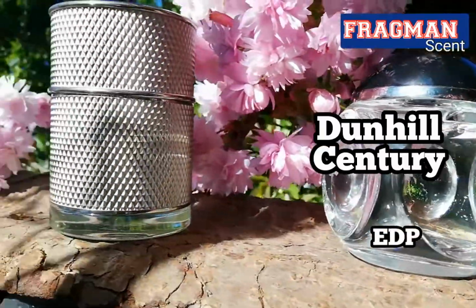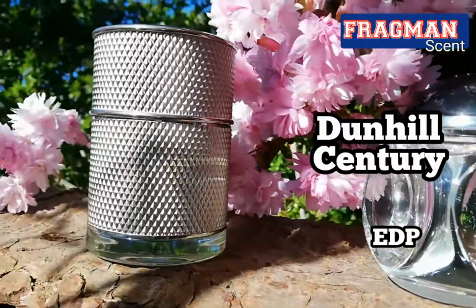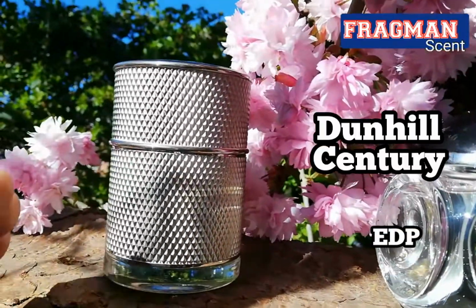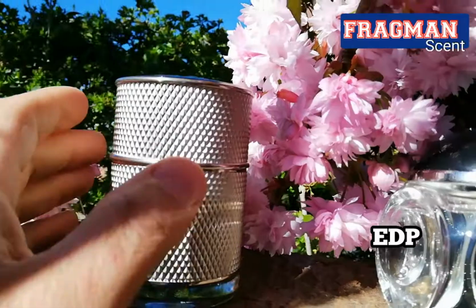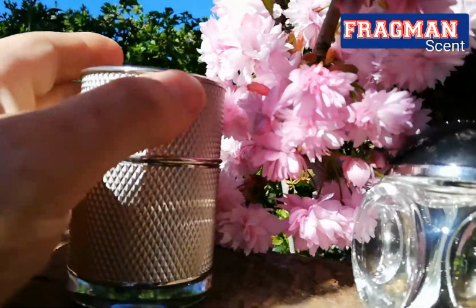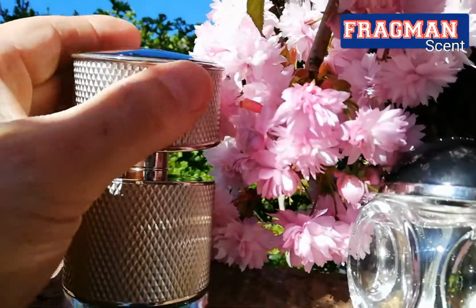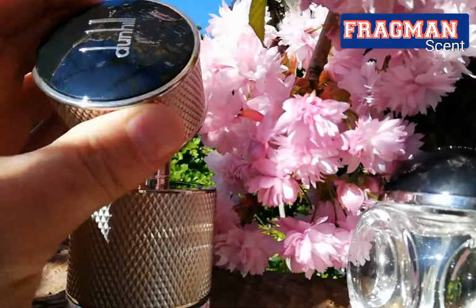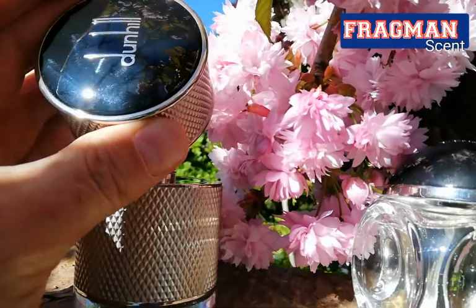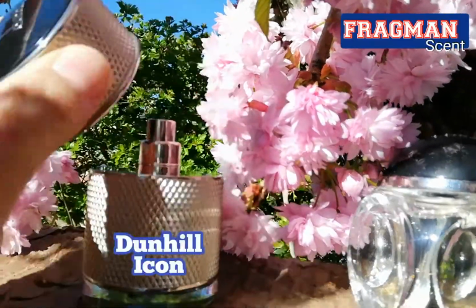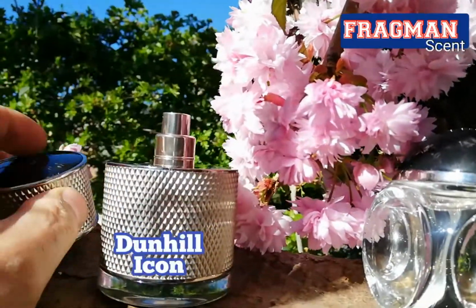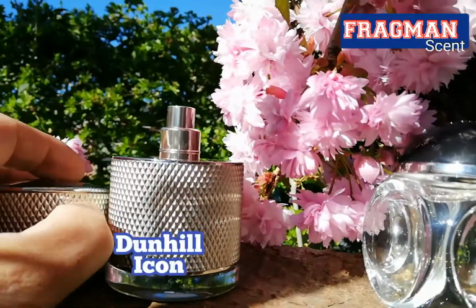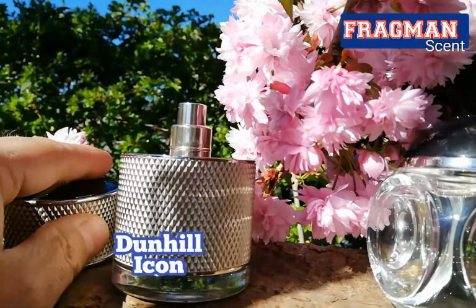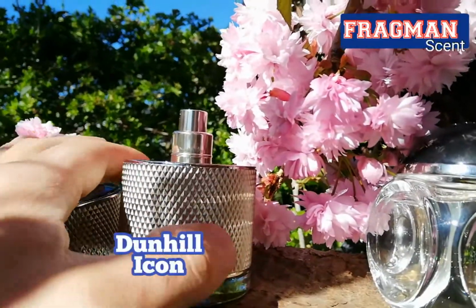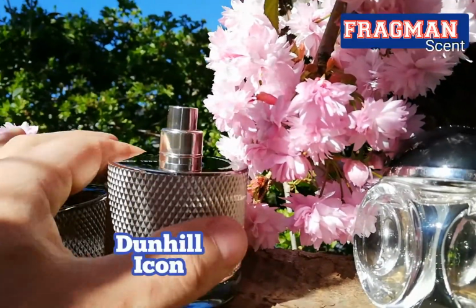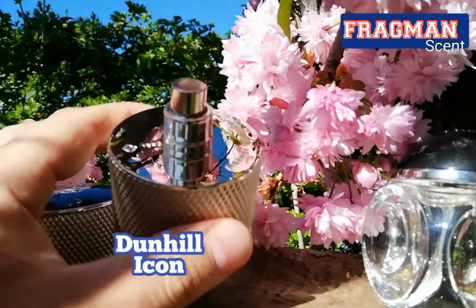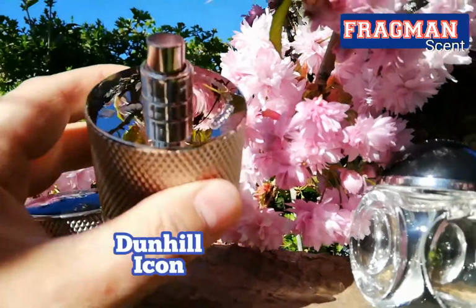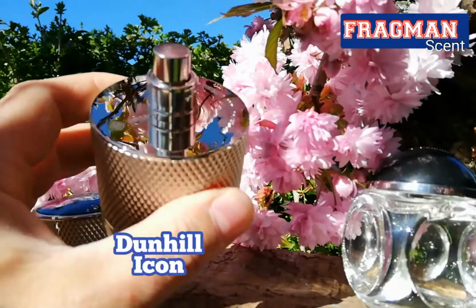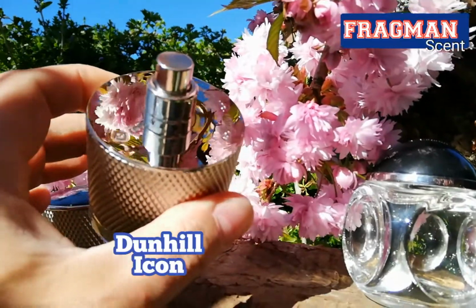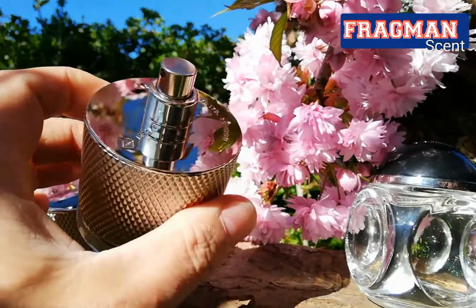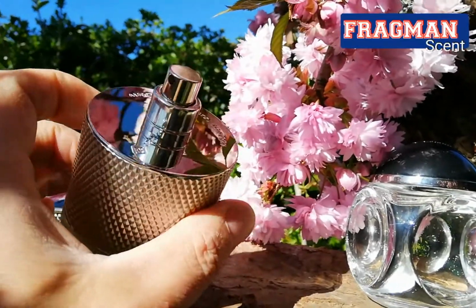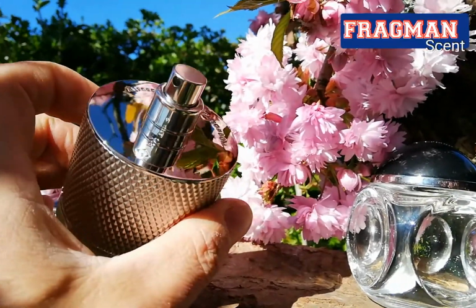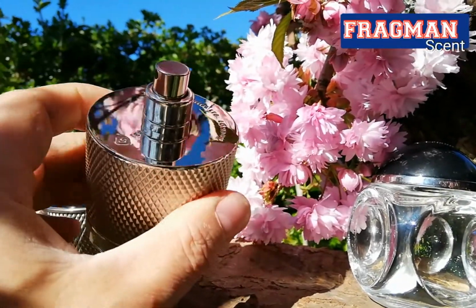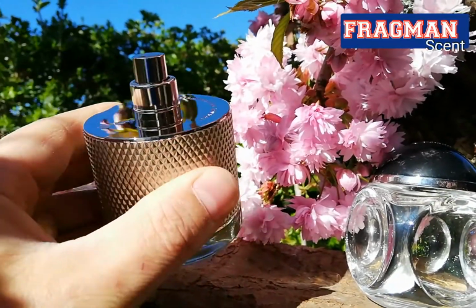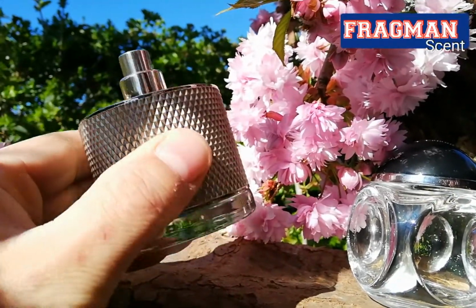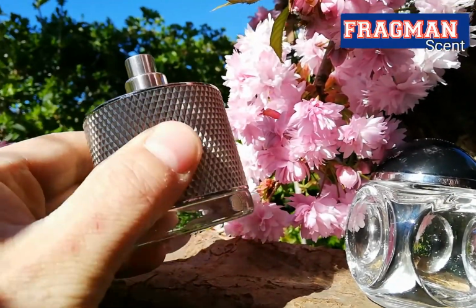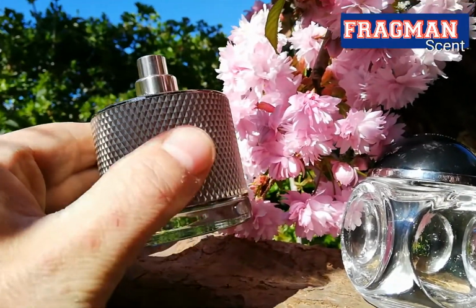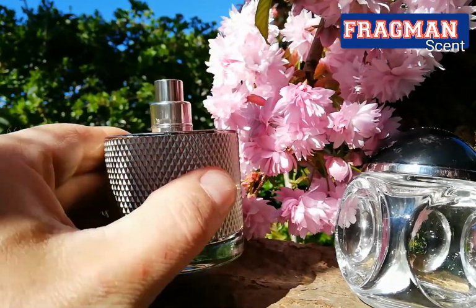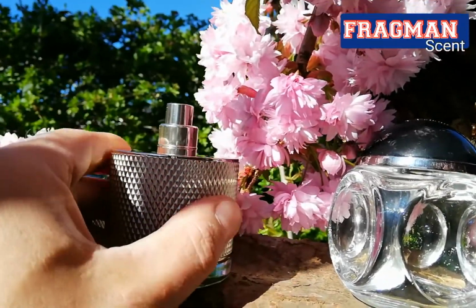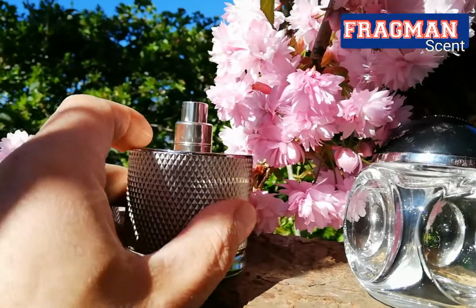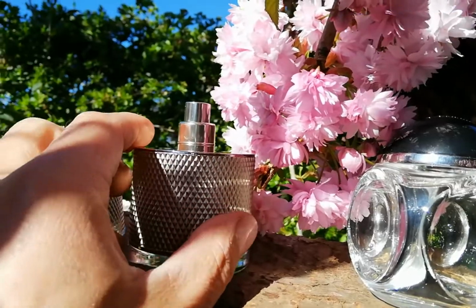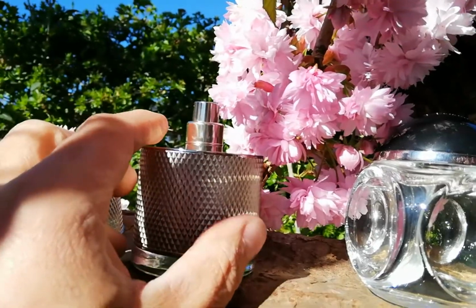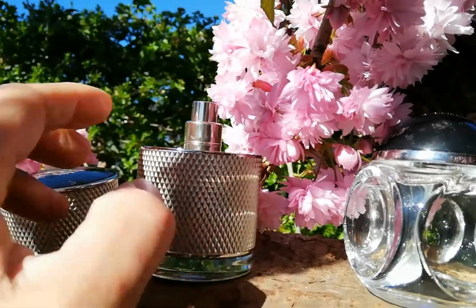Centuri is a flanker of Dunhill Icon. Icon has a very strong fresh opening, but it doesn't project or last very well. But it's a very pleasant fragrance.